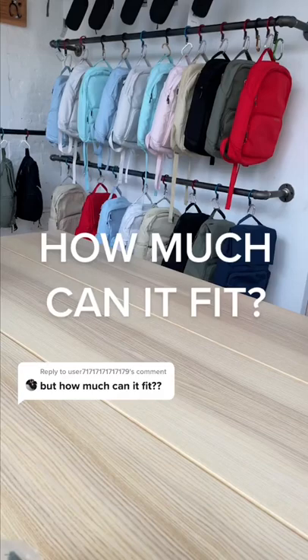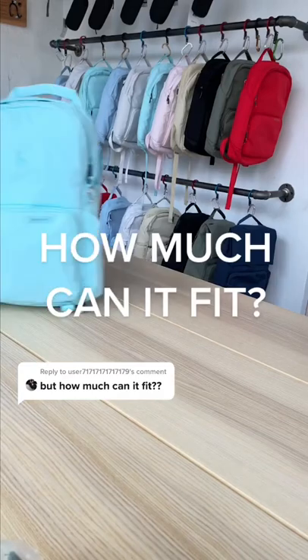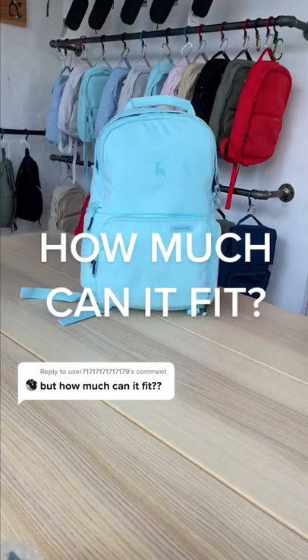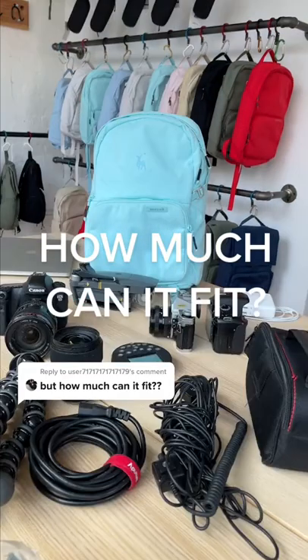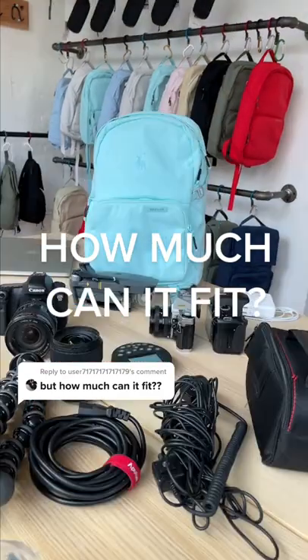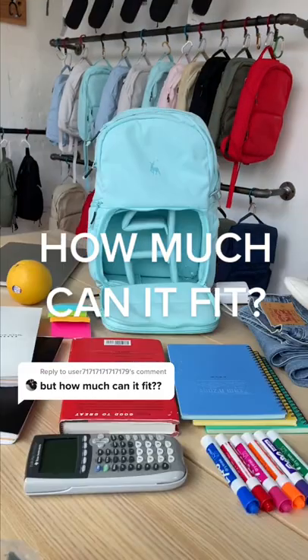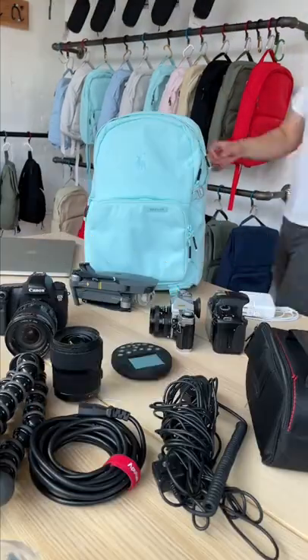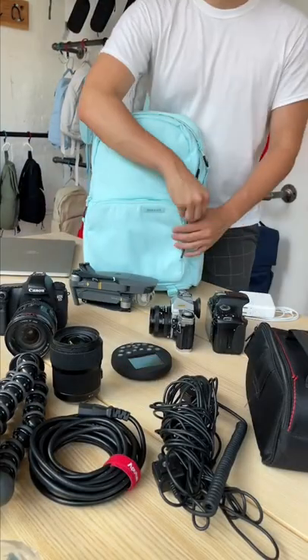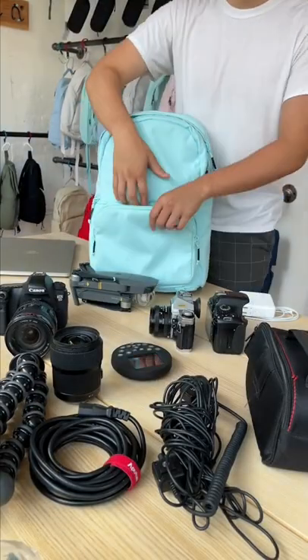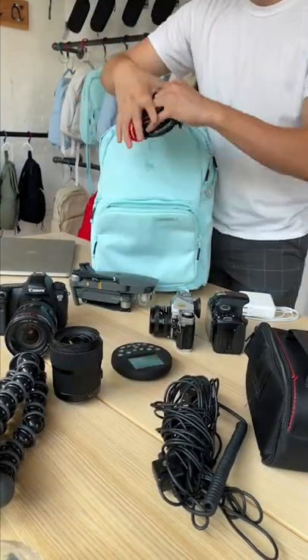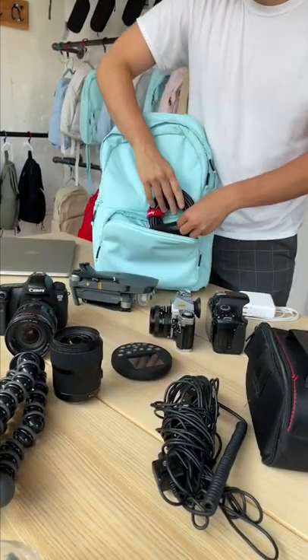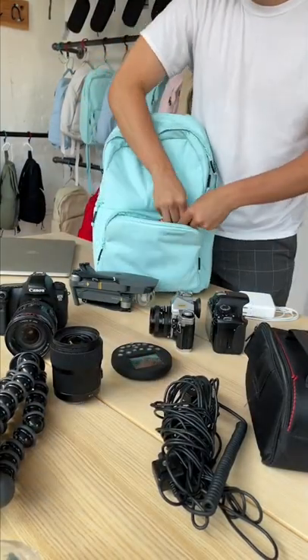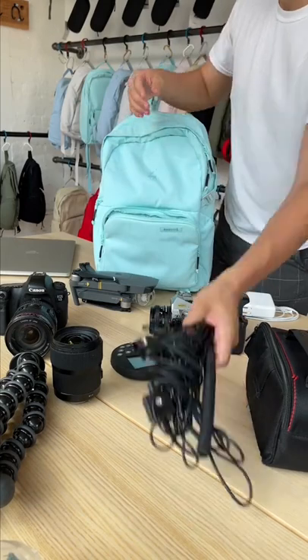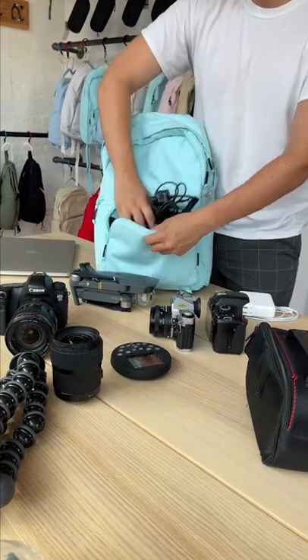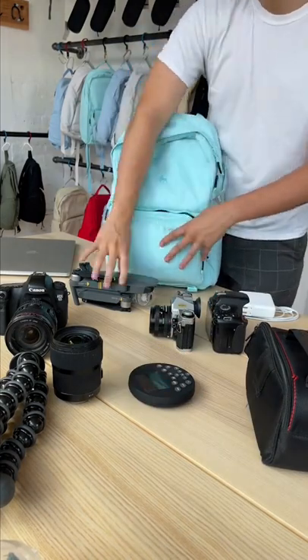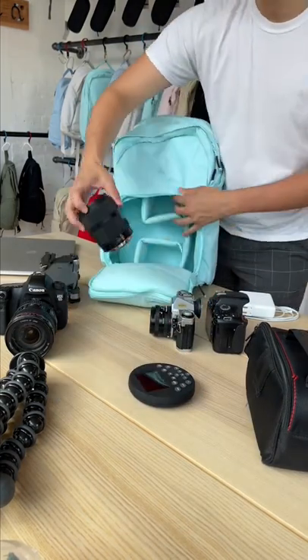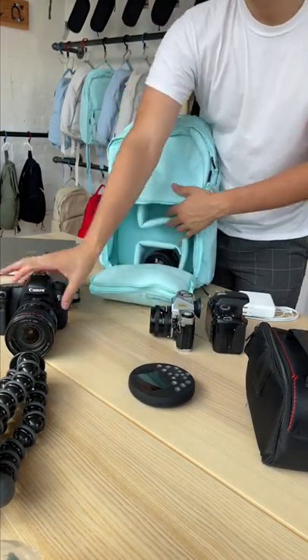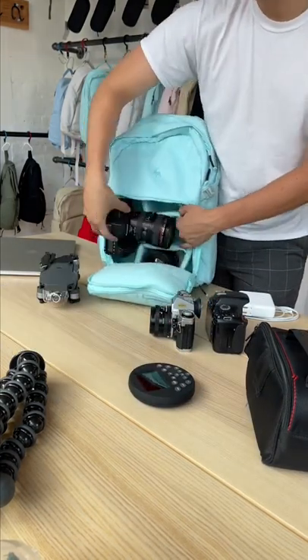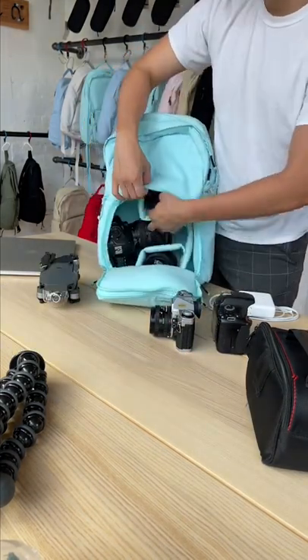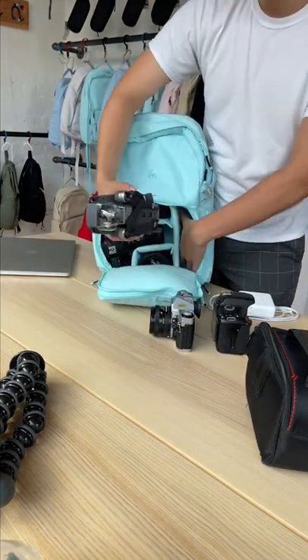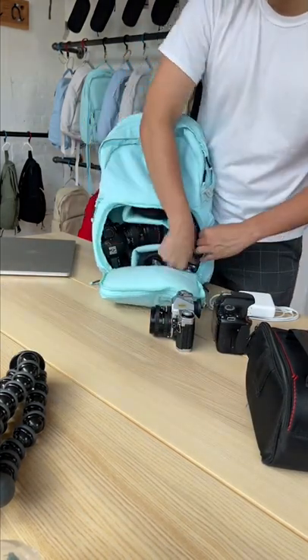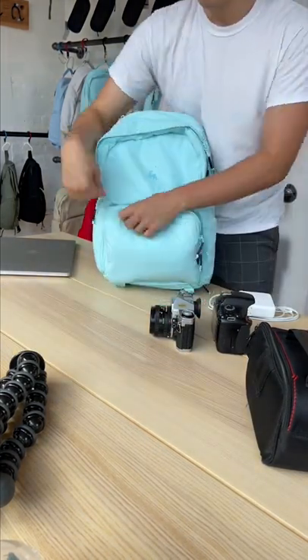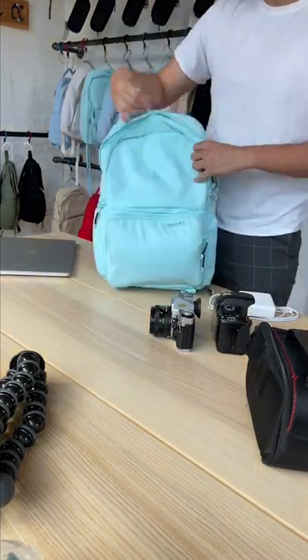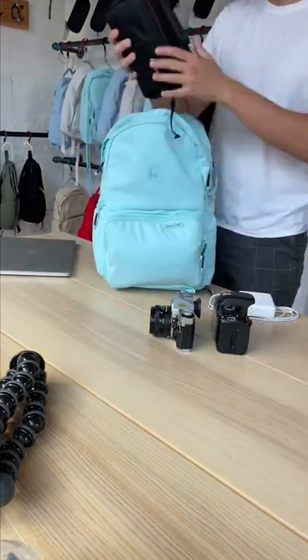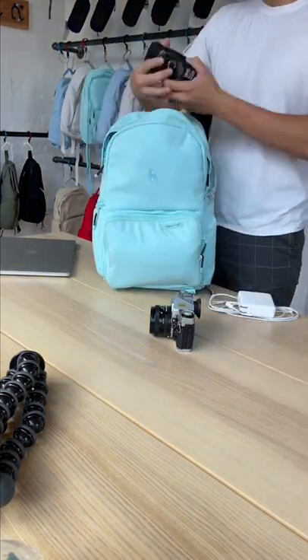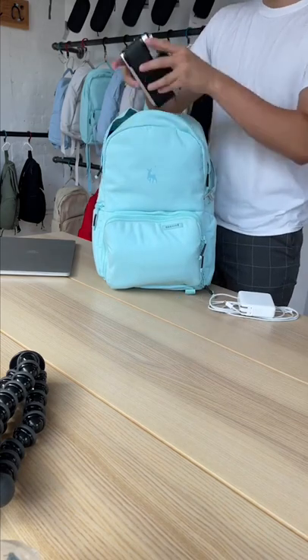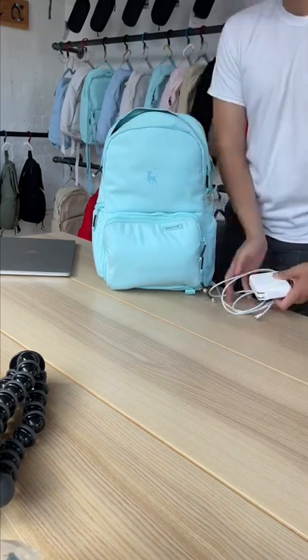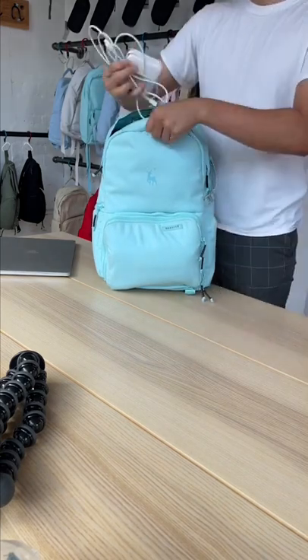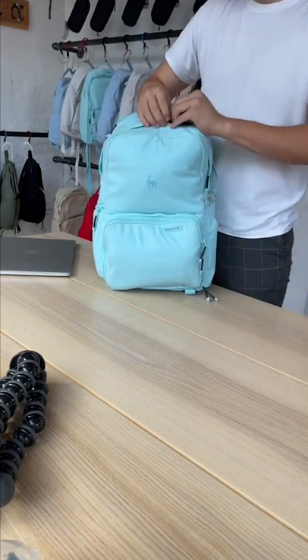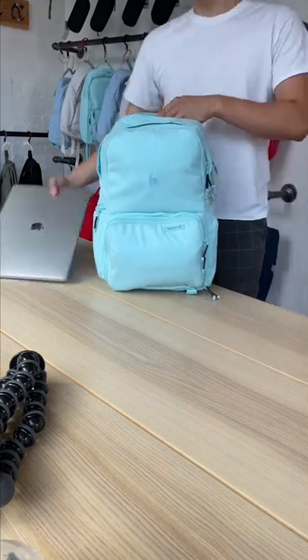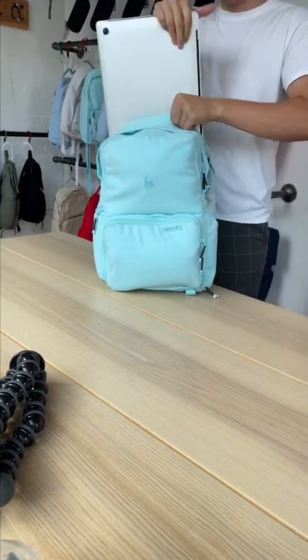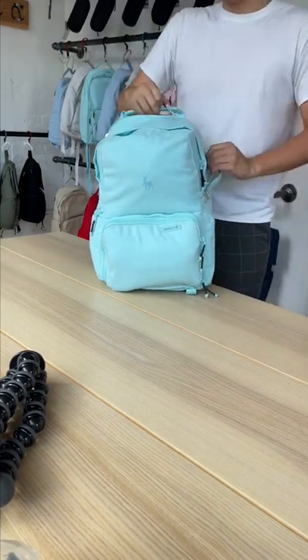Want to see how much I can fit into this bag? This is the Jumper, a camera bag that doubles as an everyday bag. I always end up with a ton of wires I just keep up front. Then I keep my precious items in the dividers. On top there's more space for a few more items, and hey, still space for my laptop and a tripod.